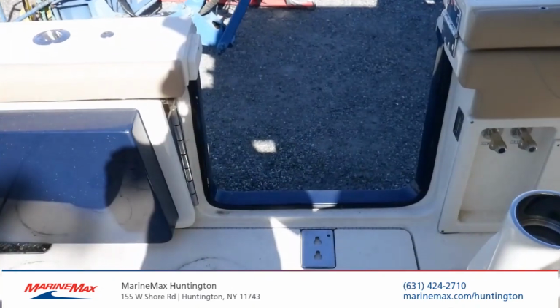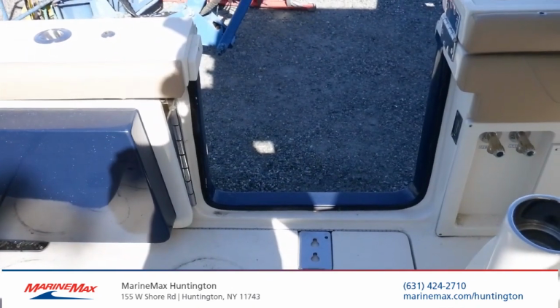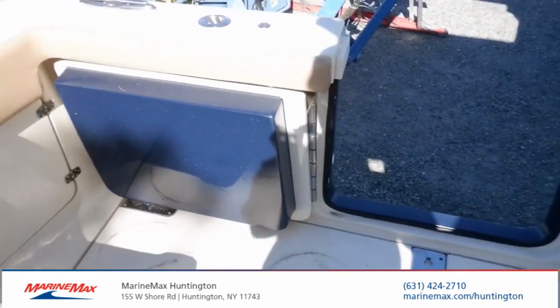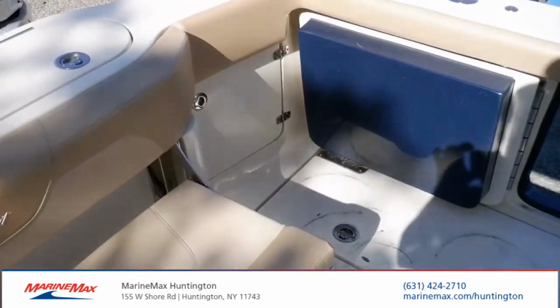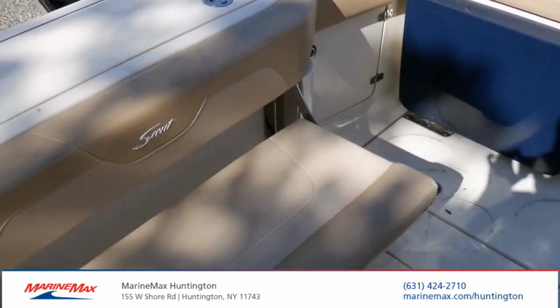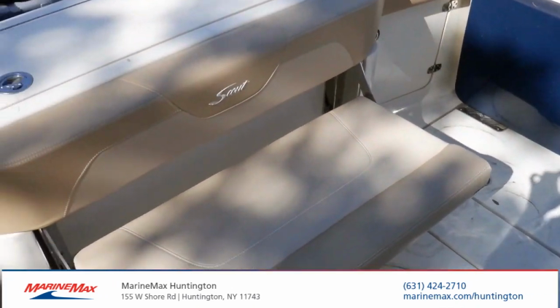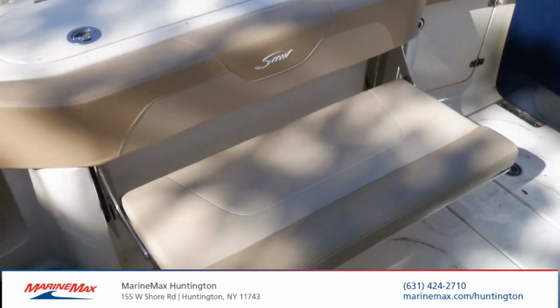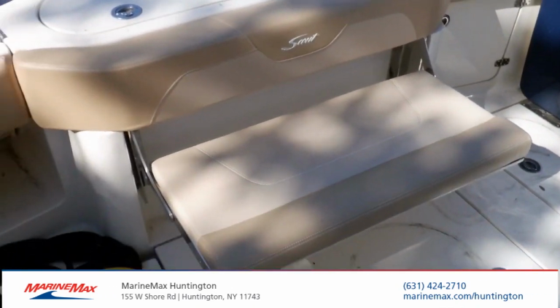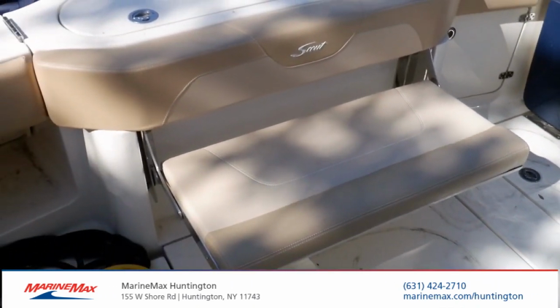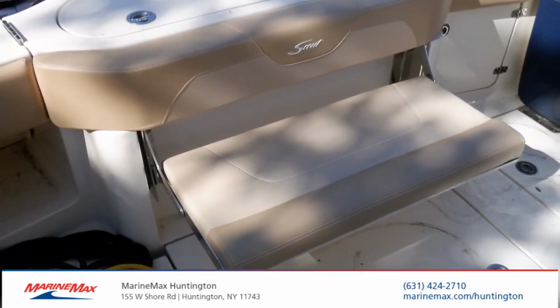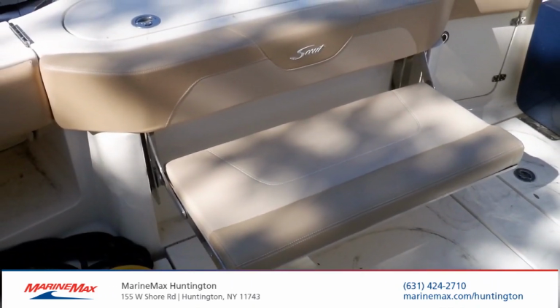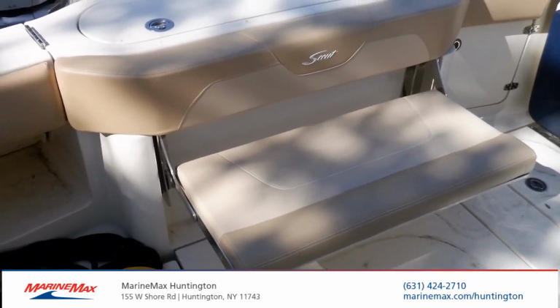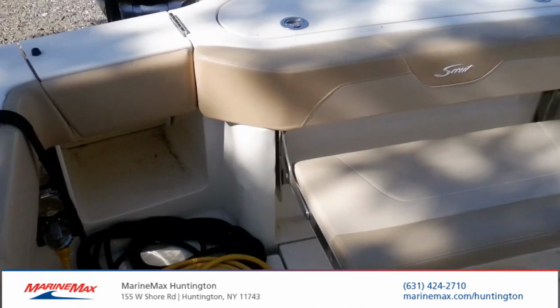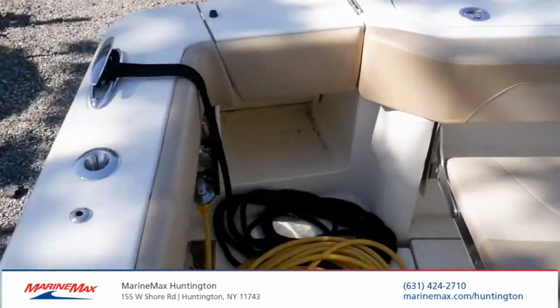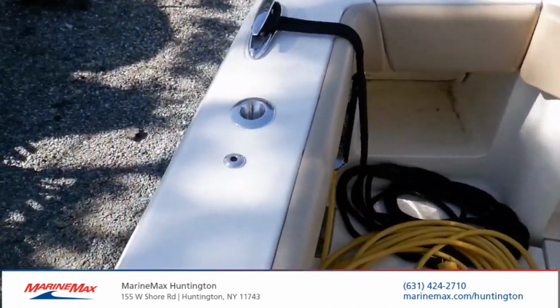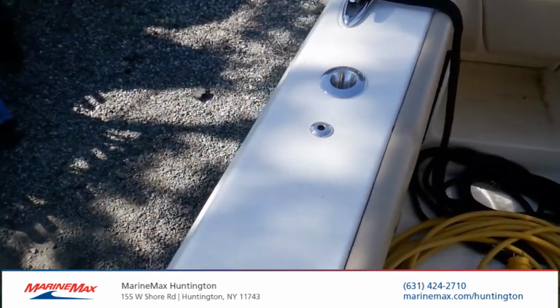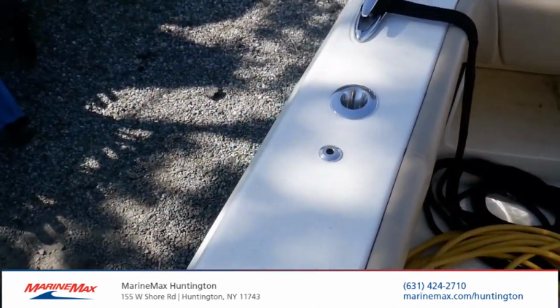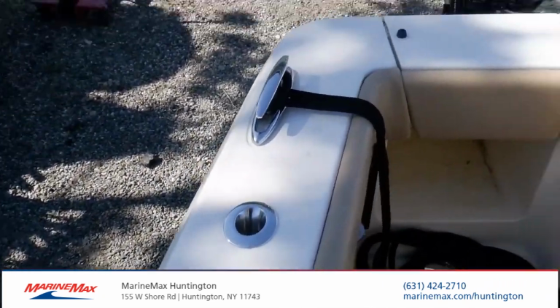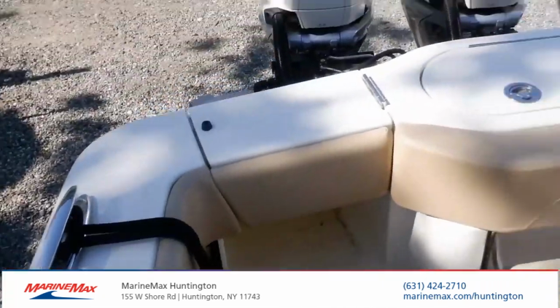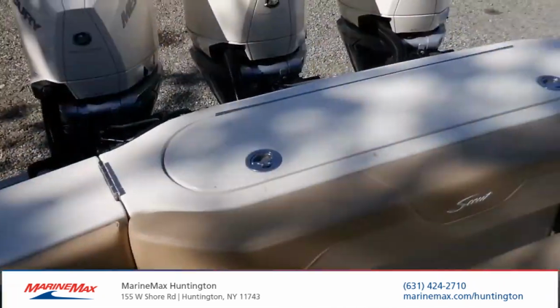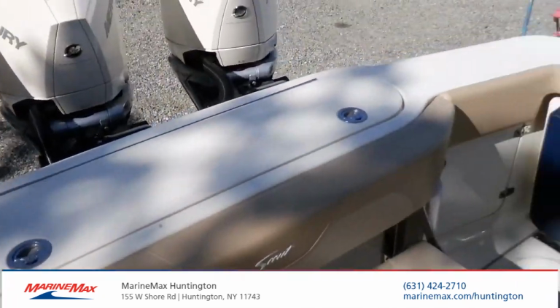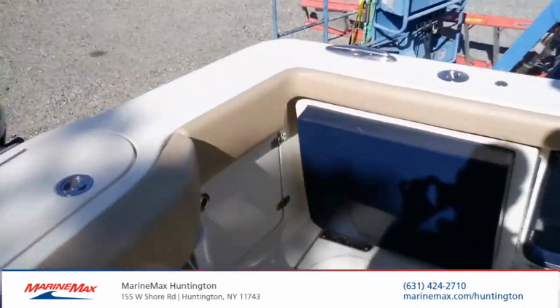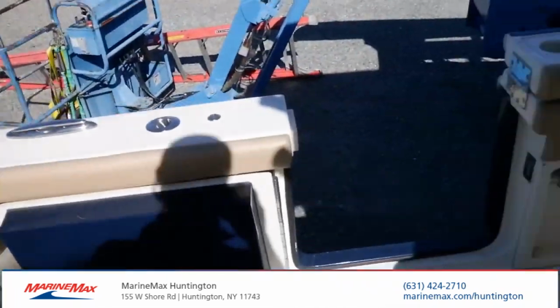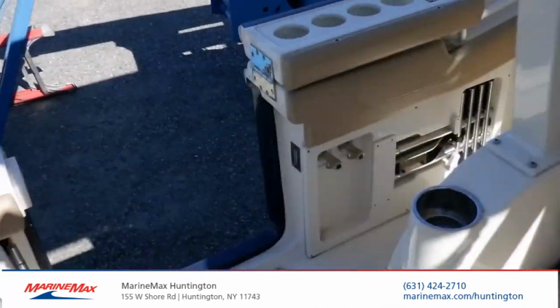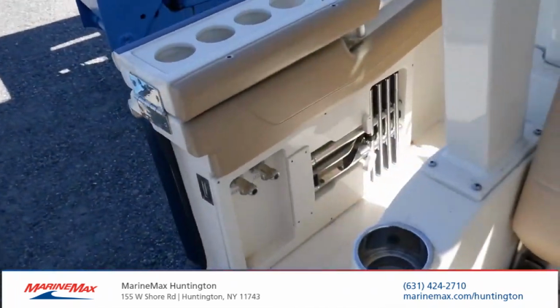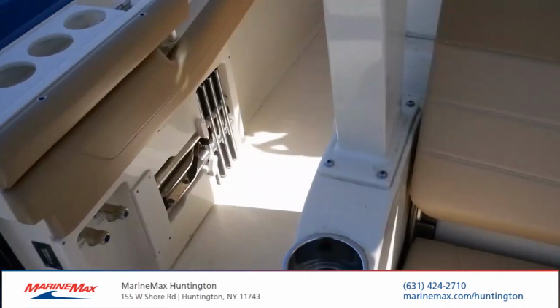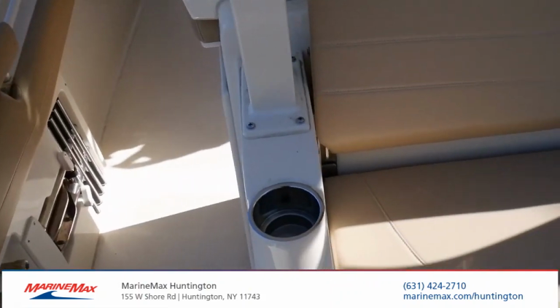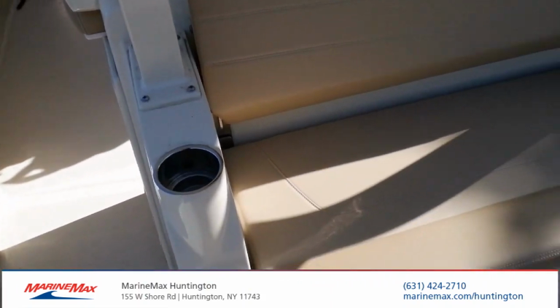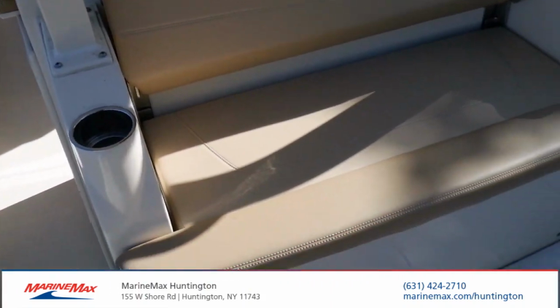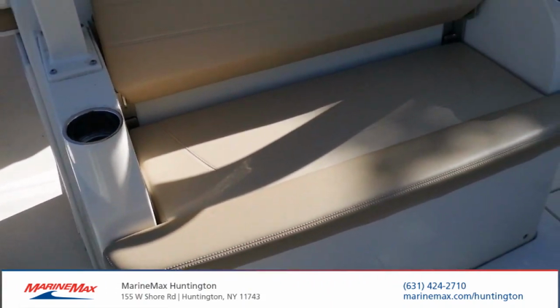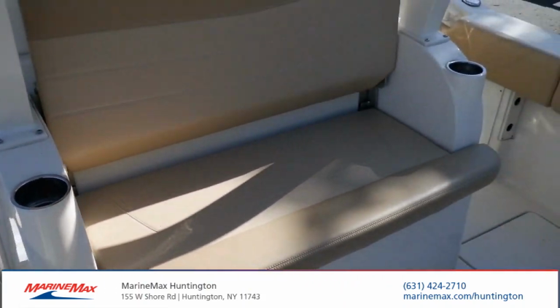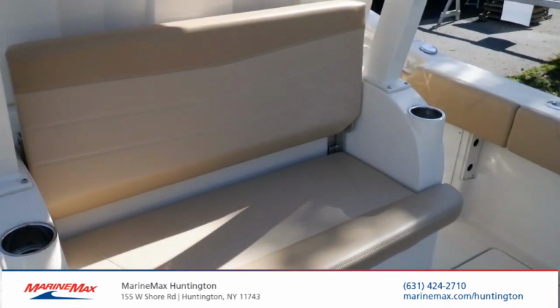There's a swim drawer back here. Pull that rear seat and you have plenty of room in the cockpit back here to fish, plus another opposing seat.